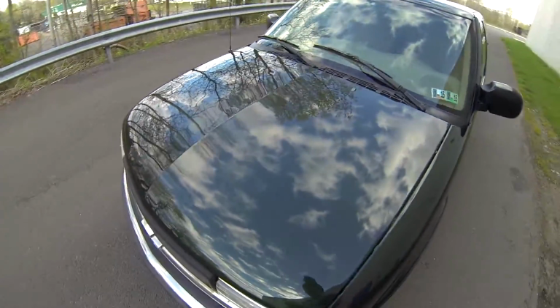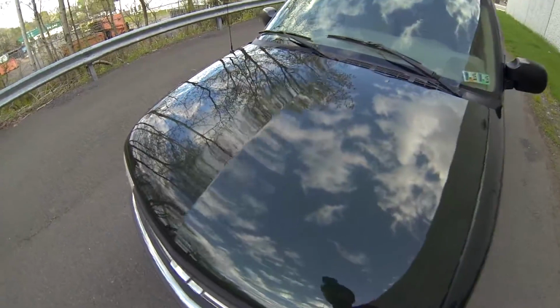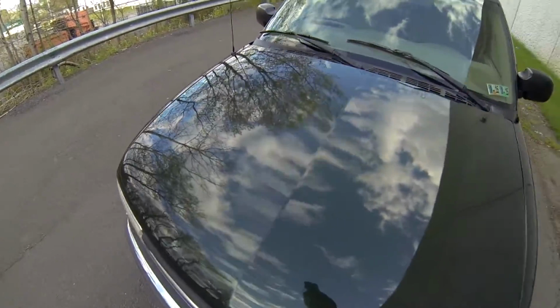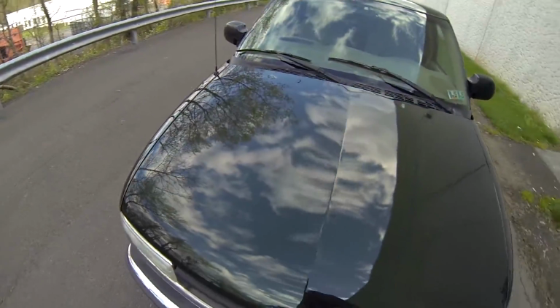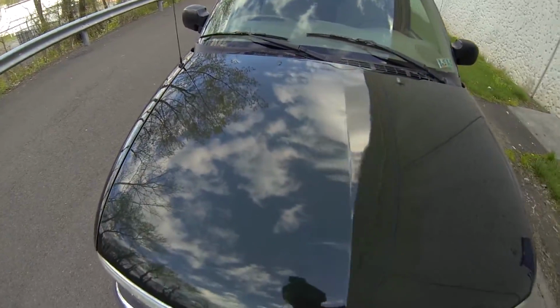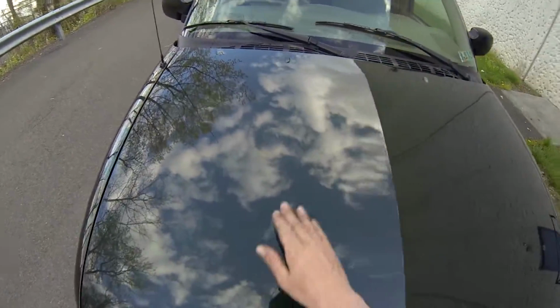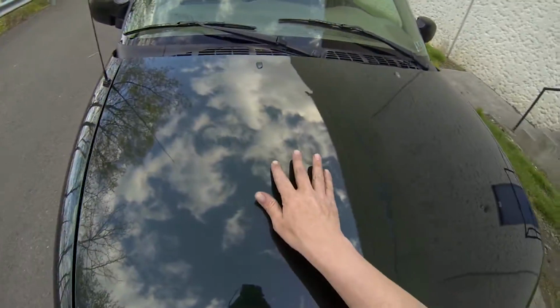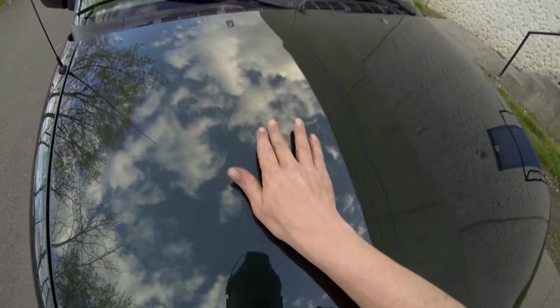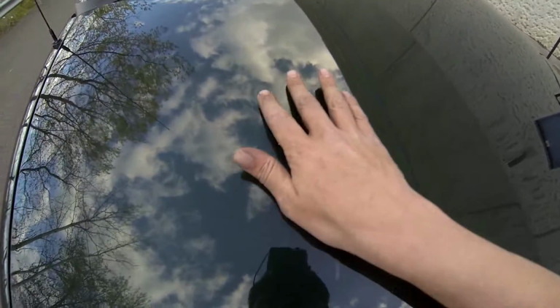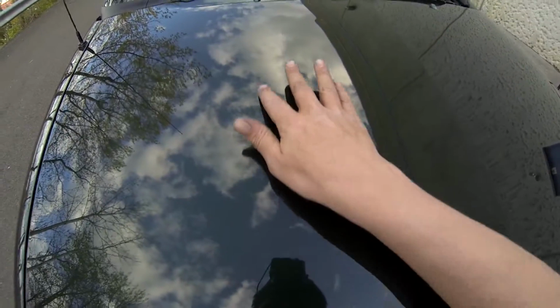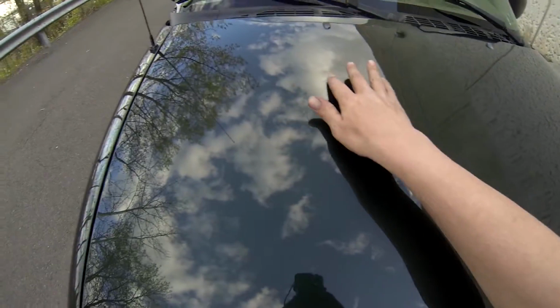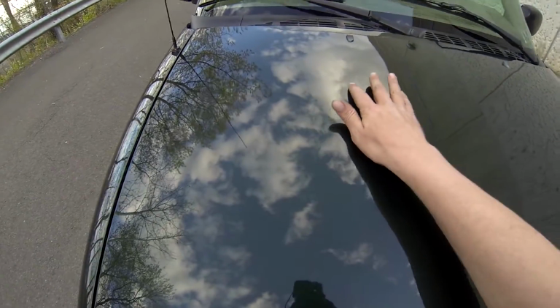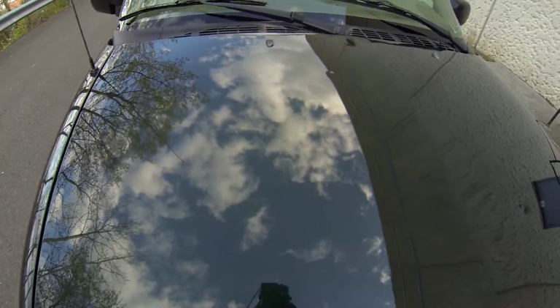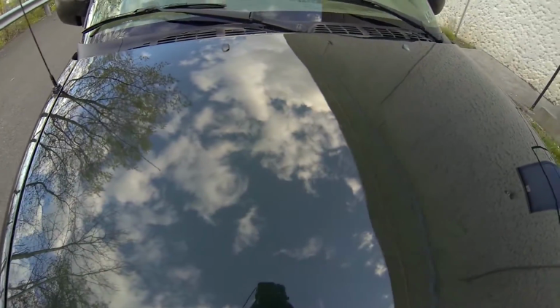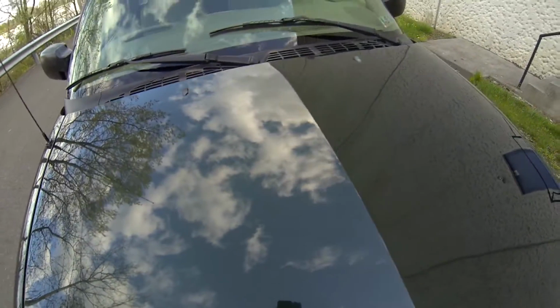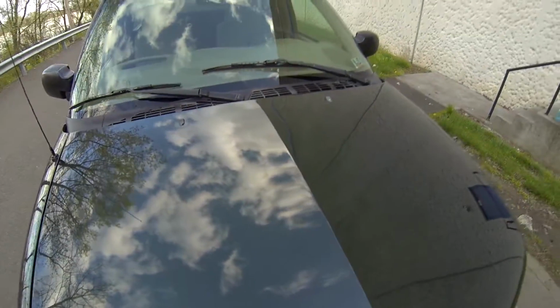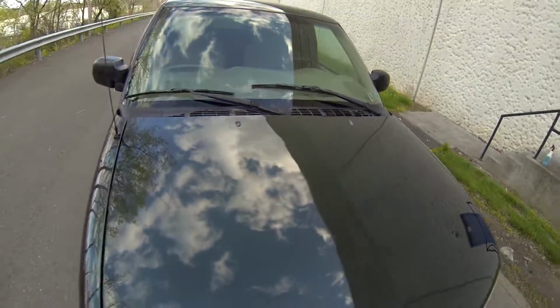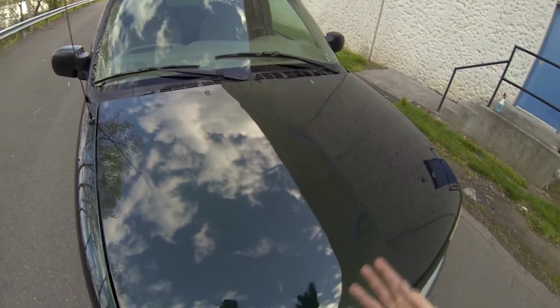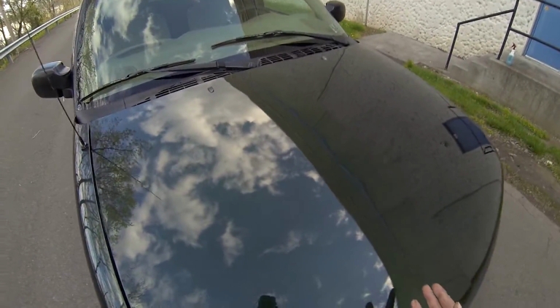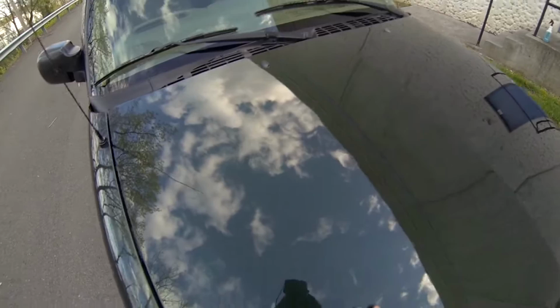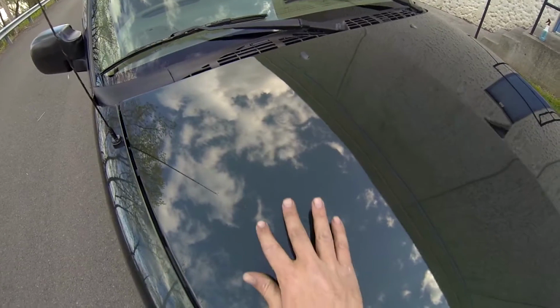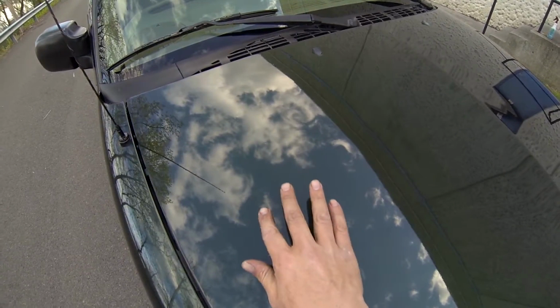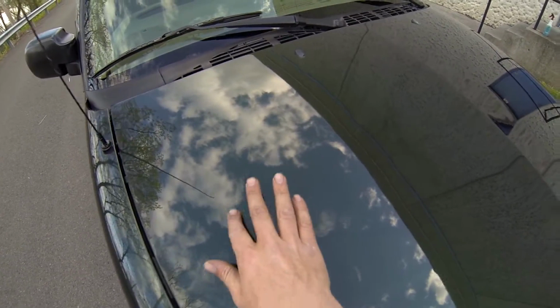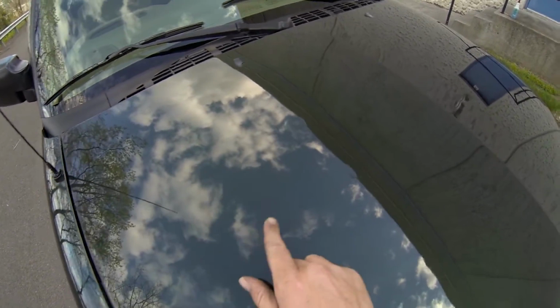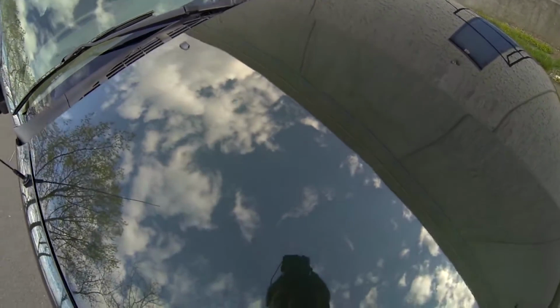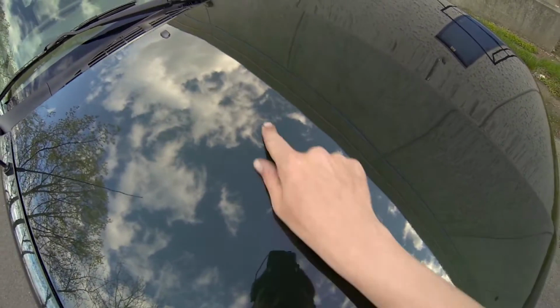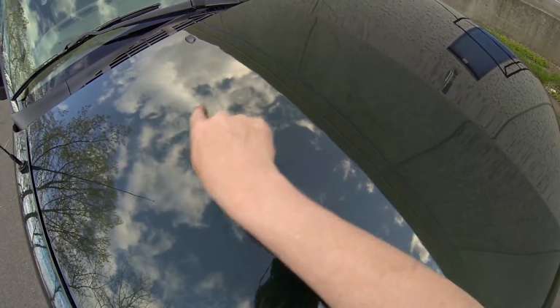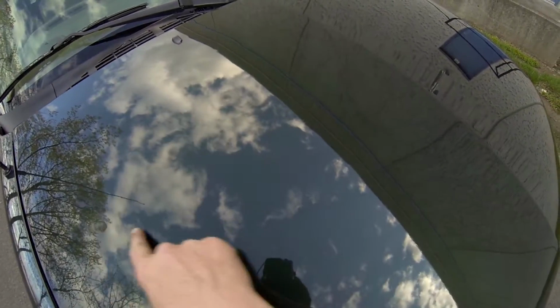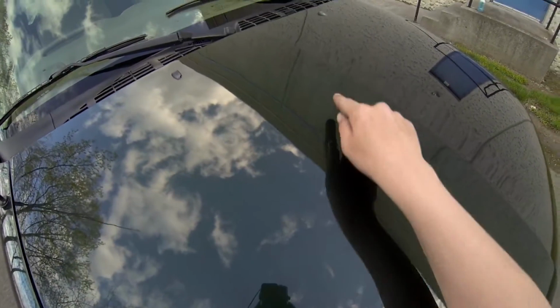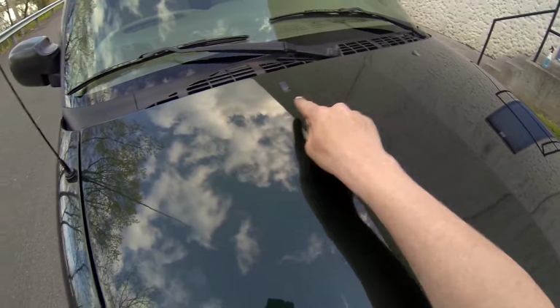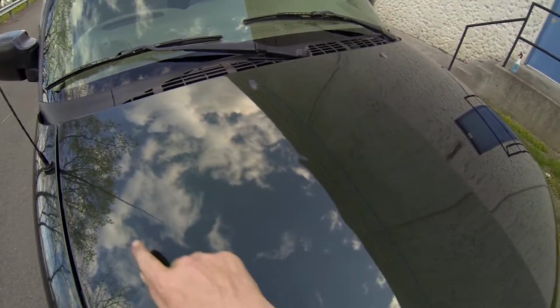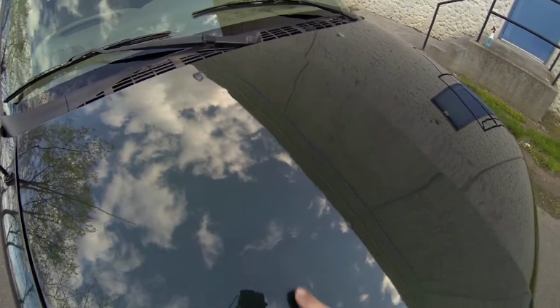Also in the hood, there are quite a few low spots. Nothing that would damage the paint, but there are lots of low spots in this area right here.